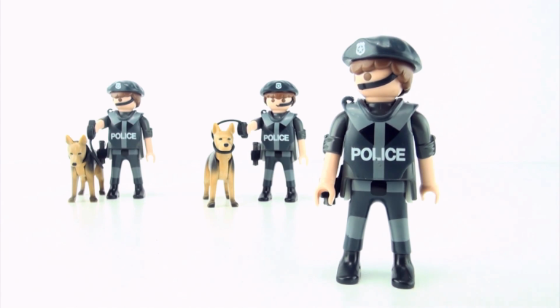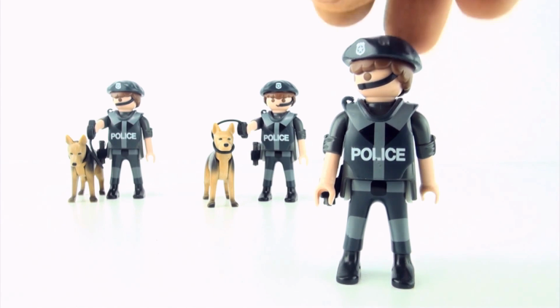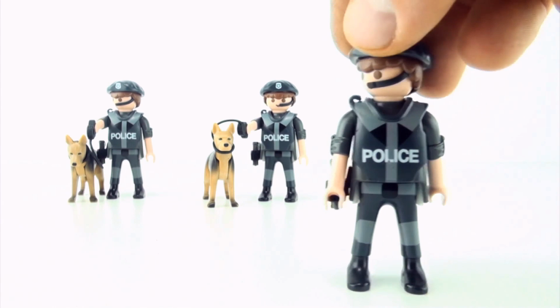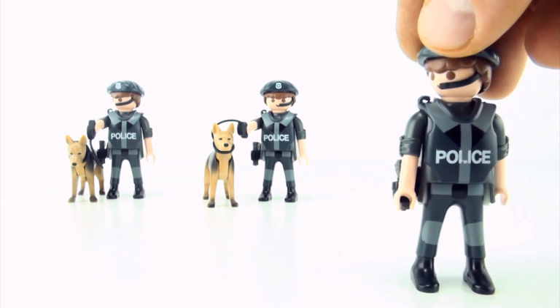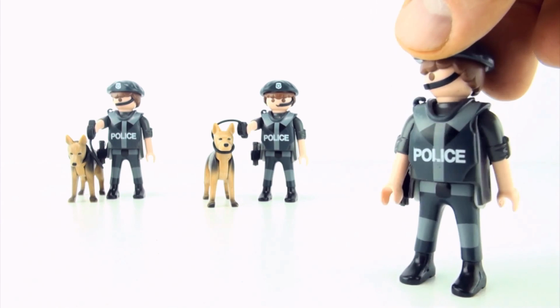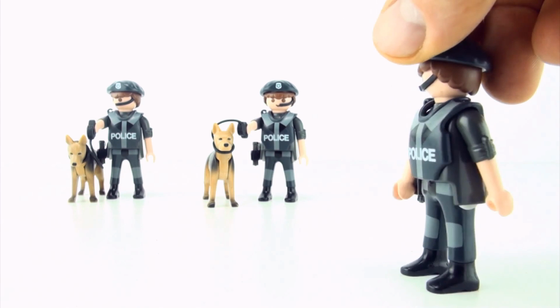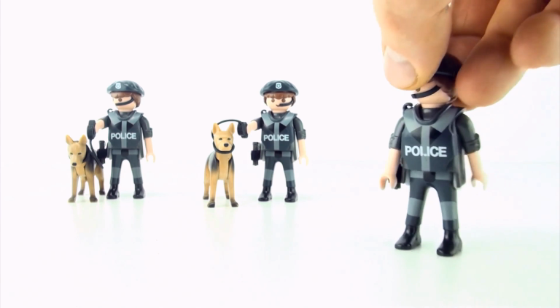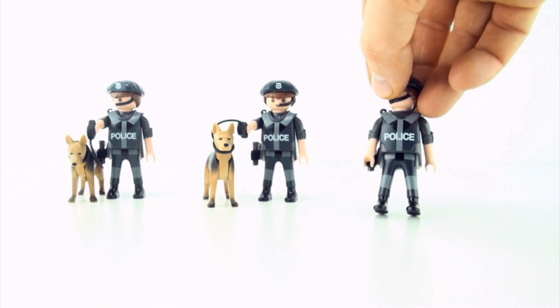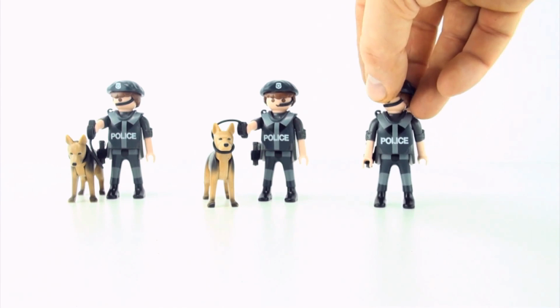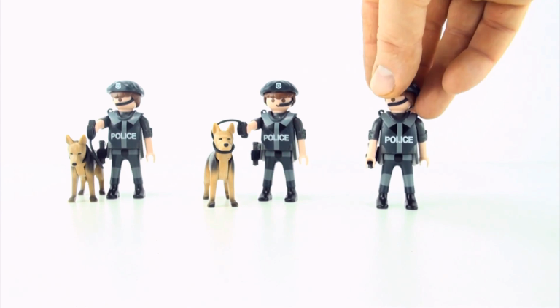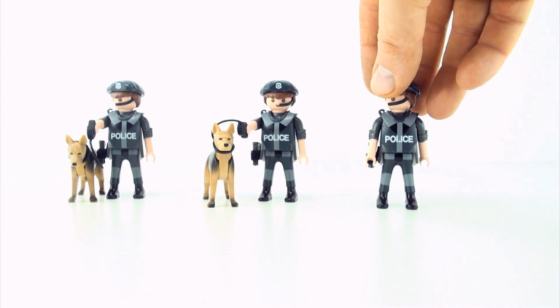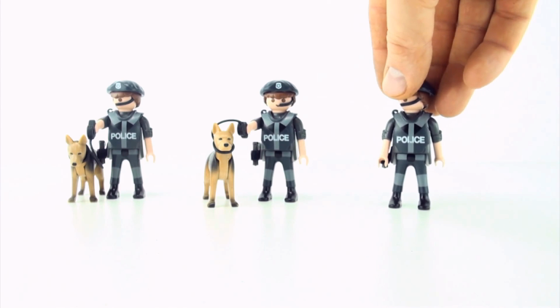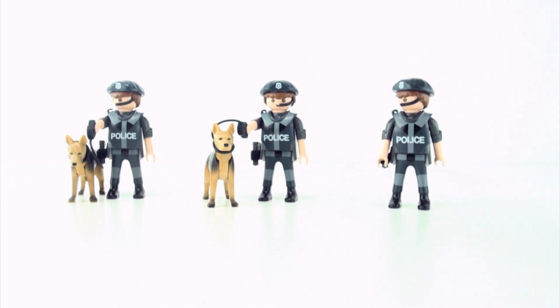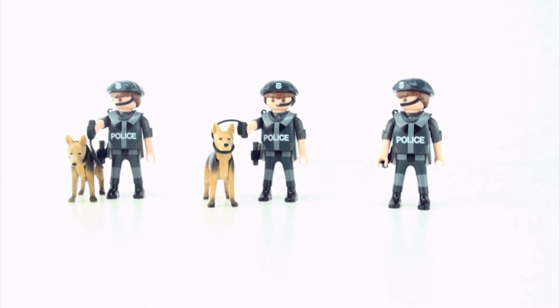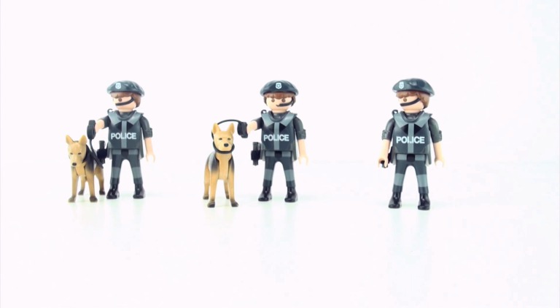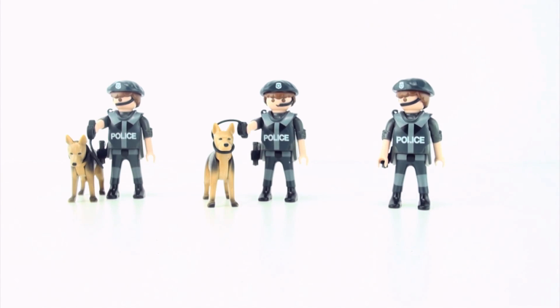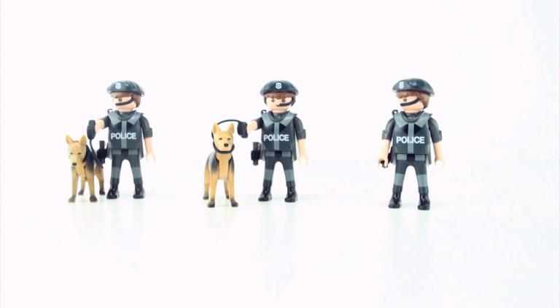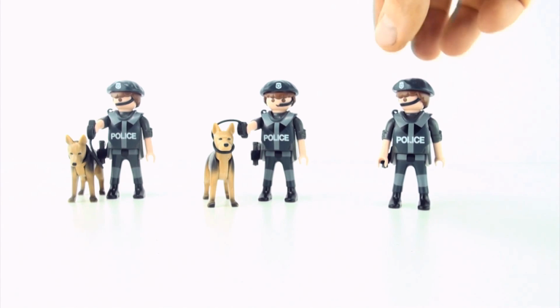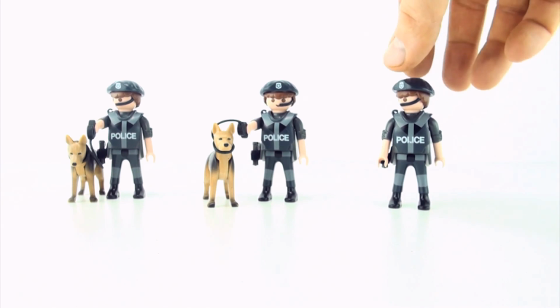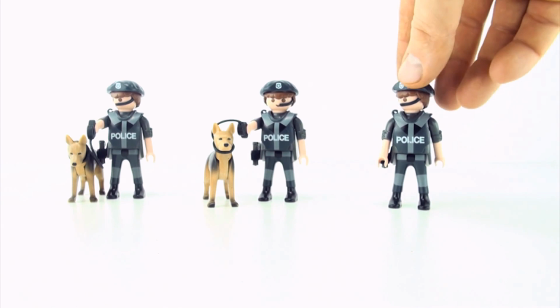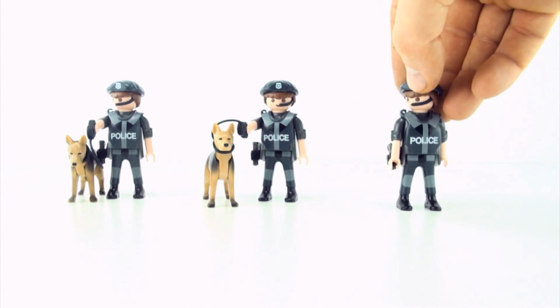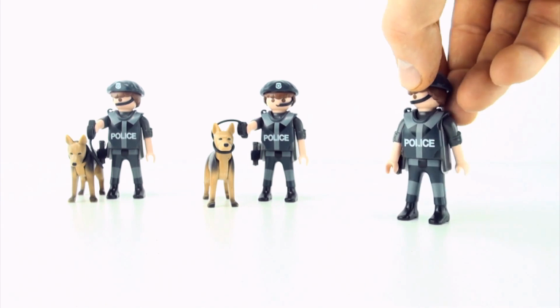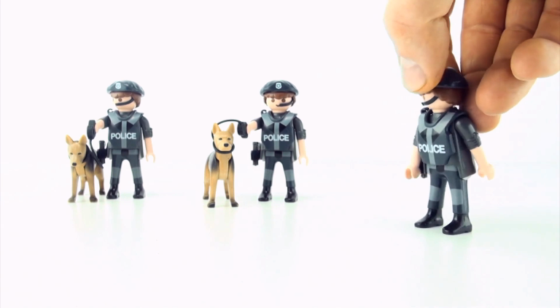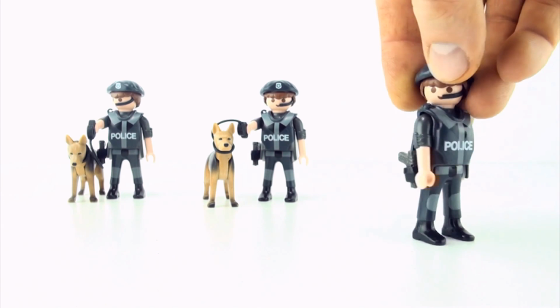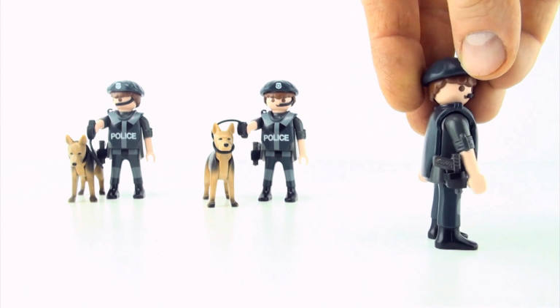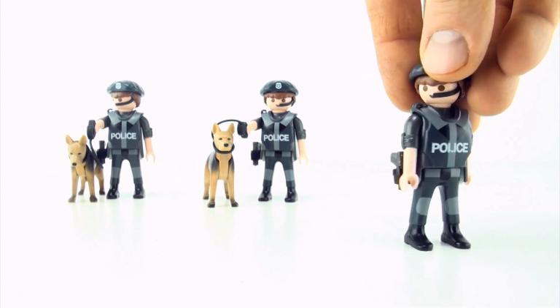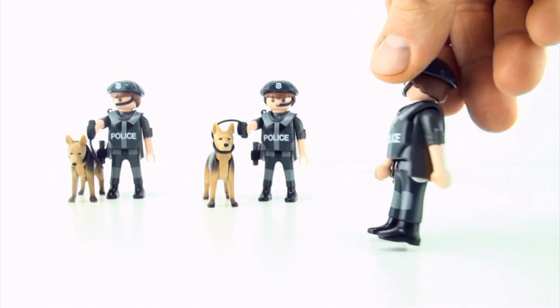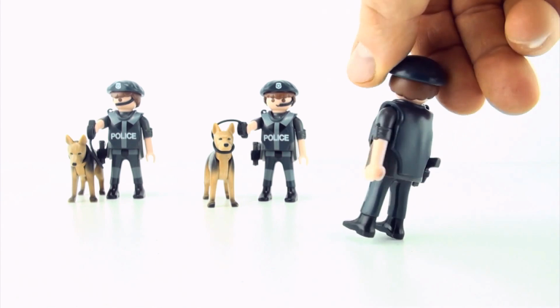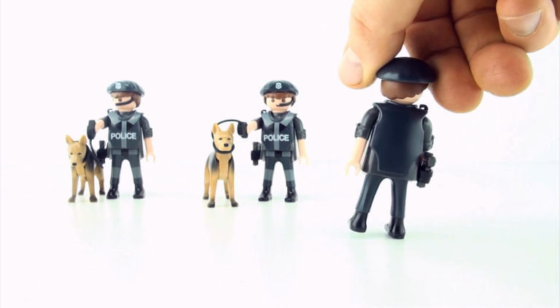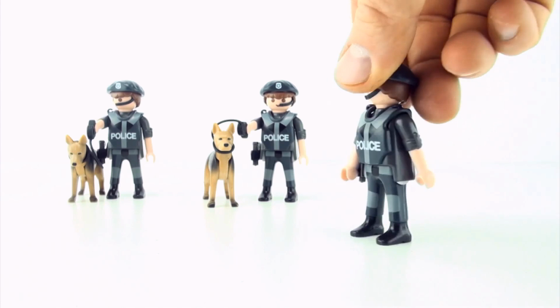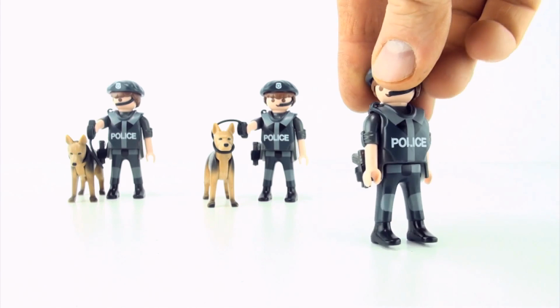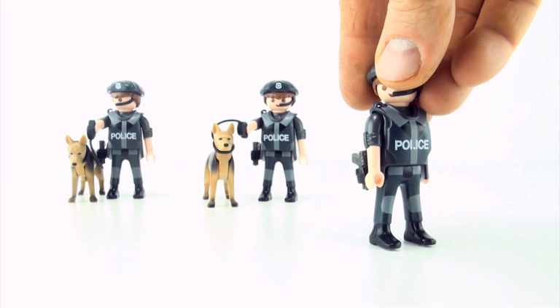So which is the odd policeman out? That's right, it's policeman number three. Policeman number three does not have a police dog.